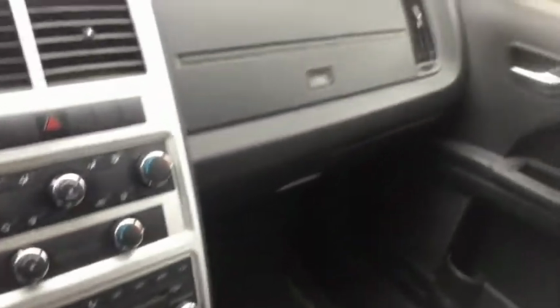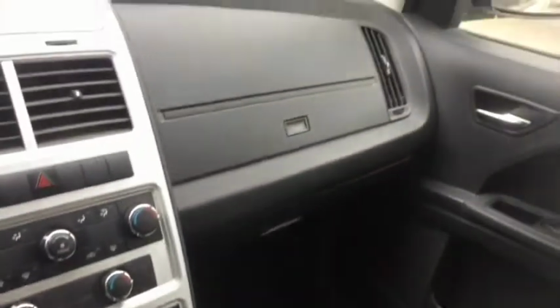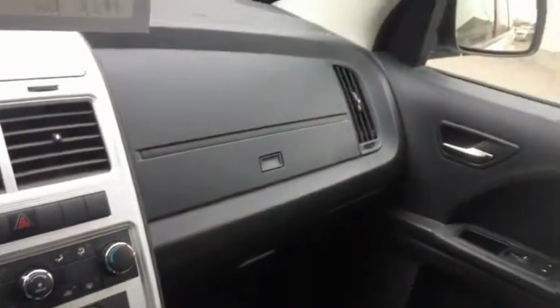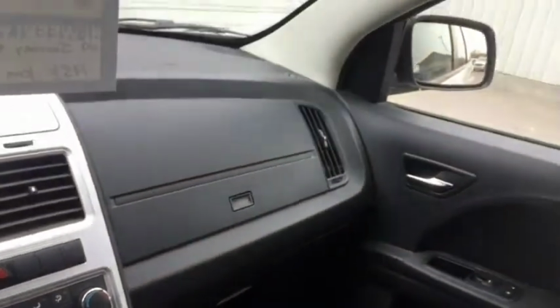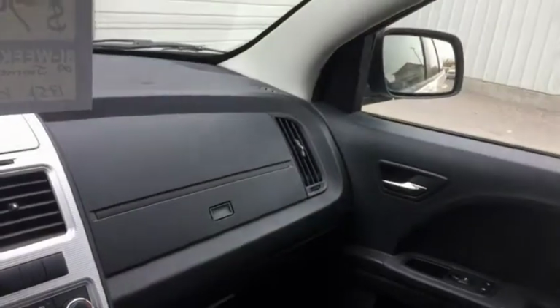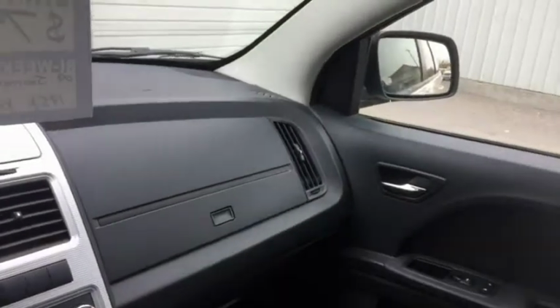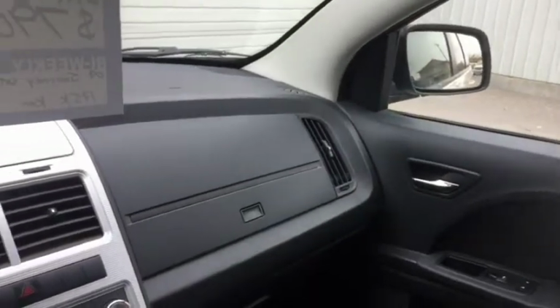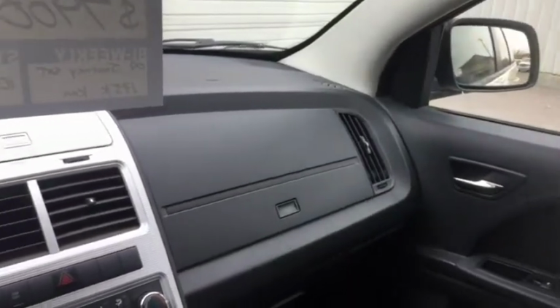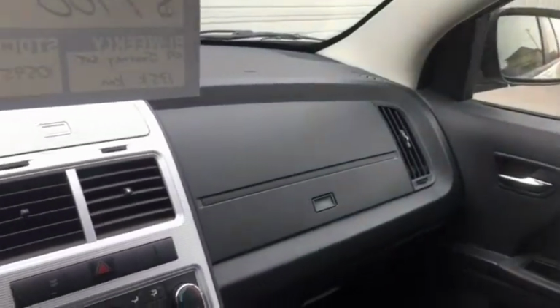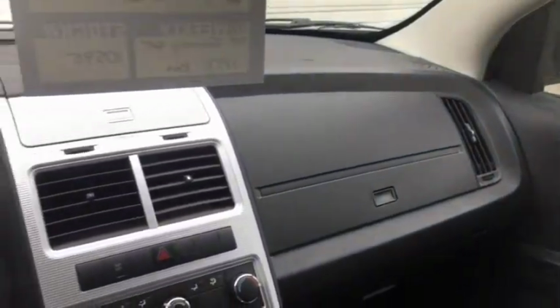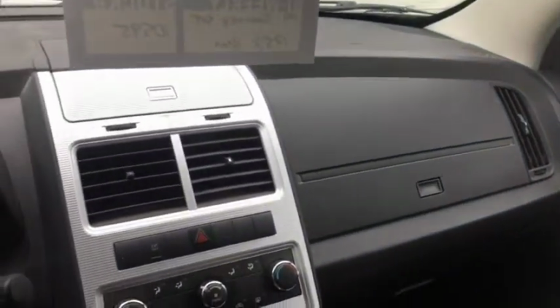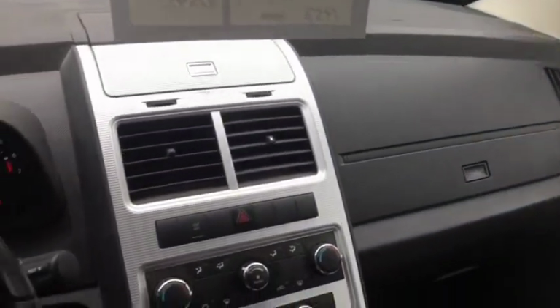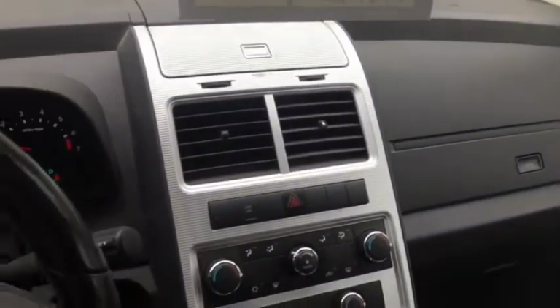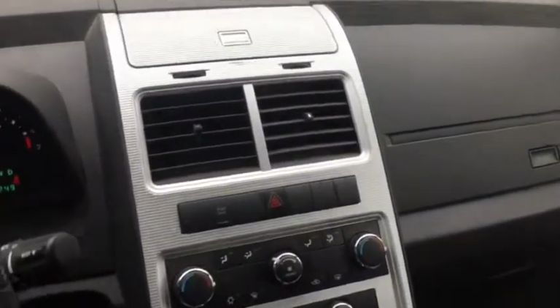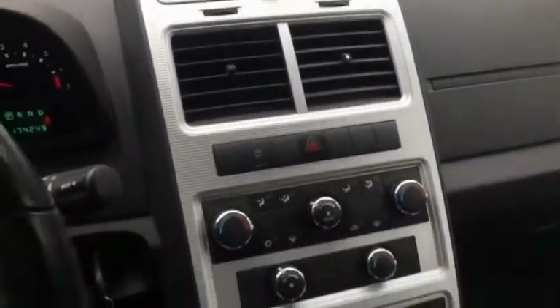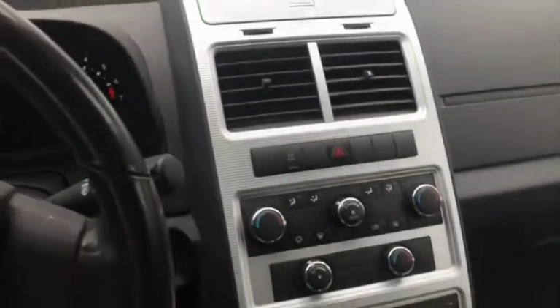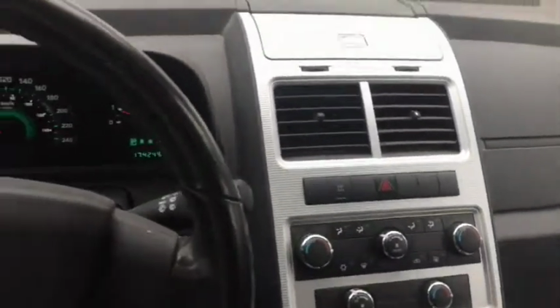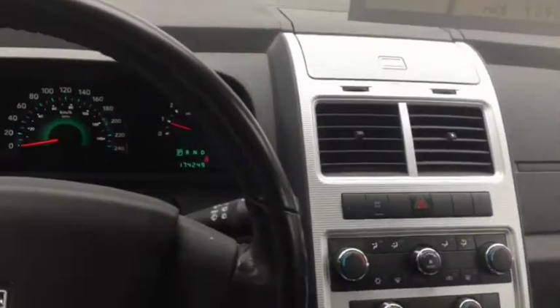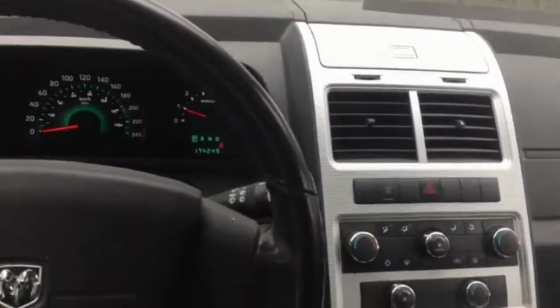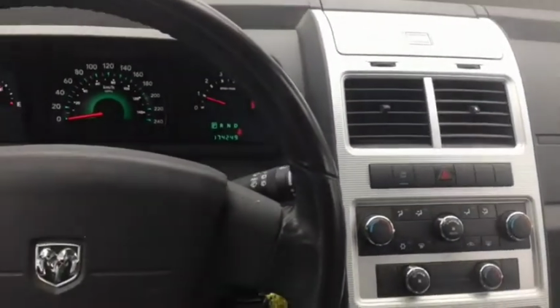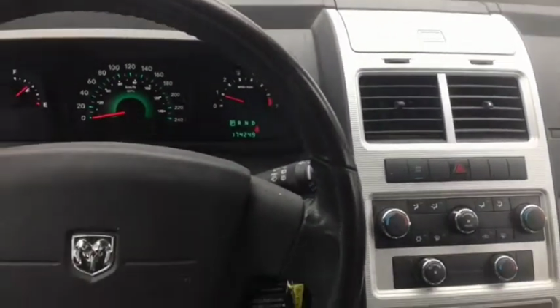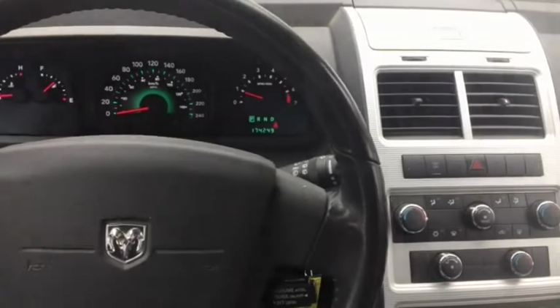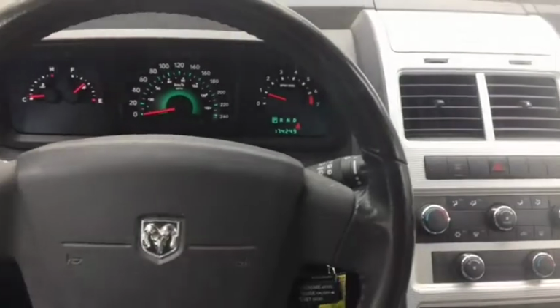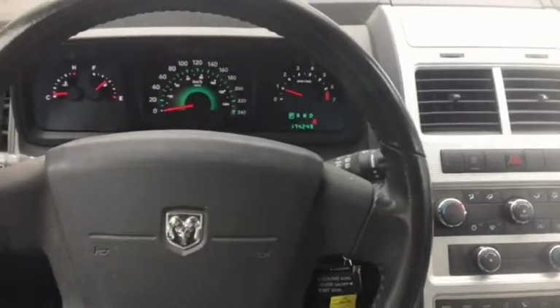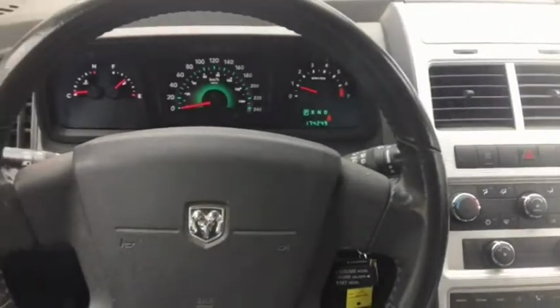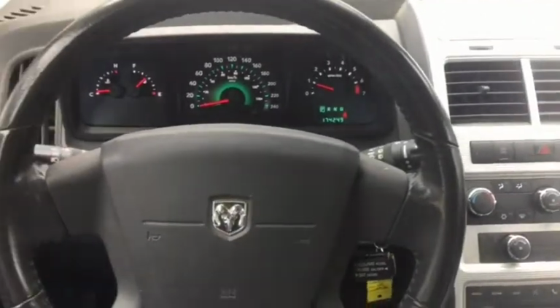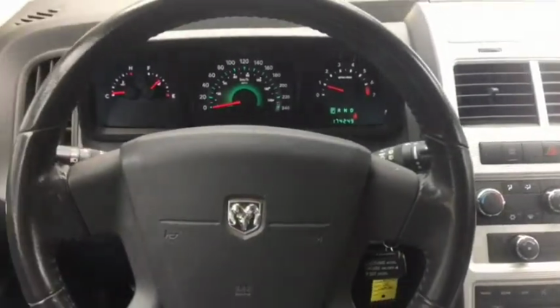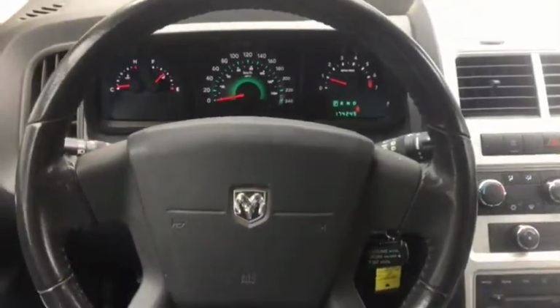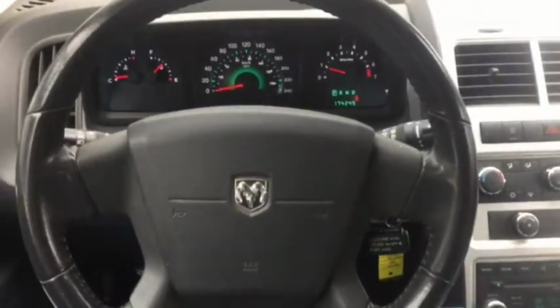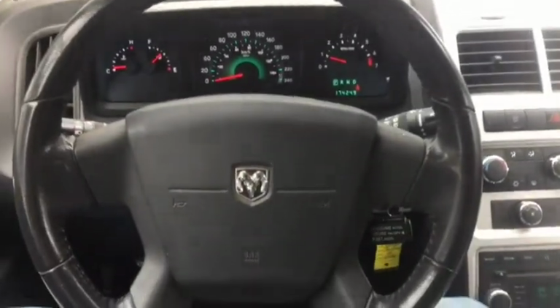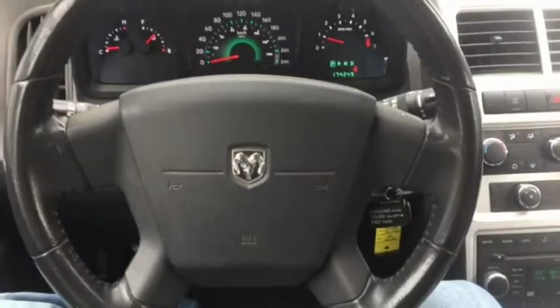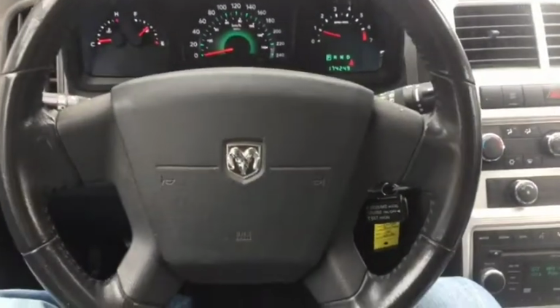Once again, this is a 2009 Dodge Journey — the third row seat is also included. Come see us in Fort McLeod at Davis Dodge and come check out your new vehicle.